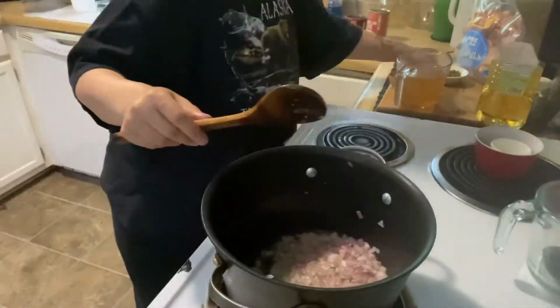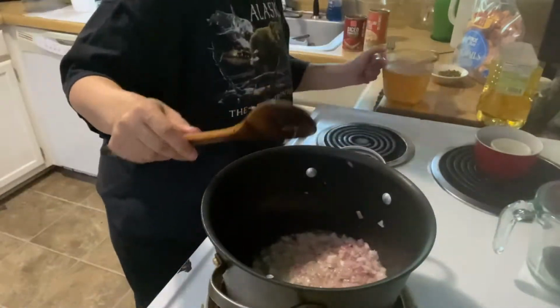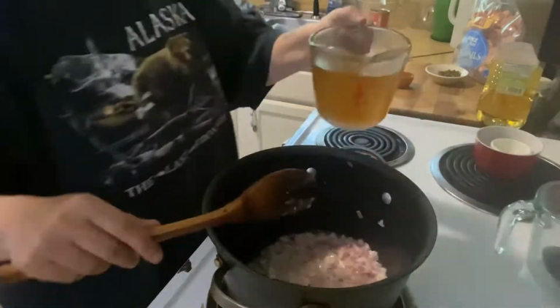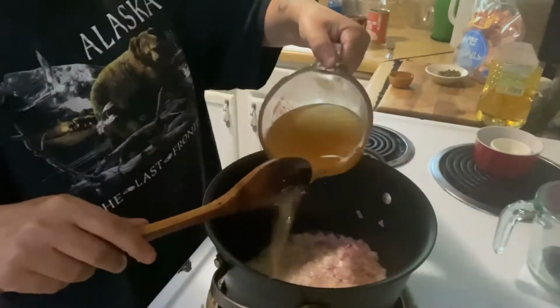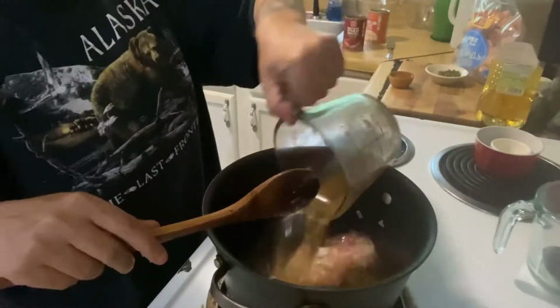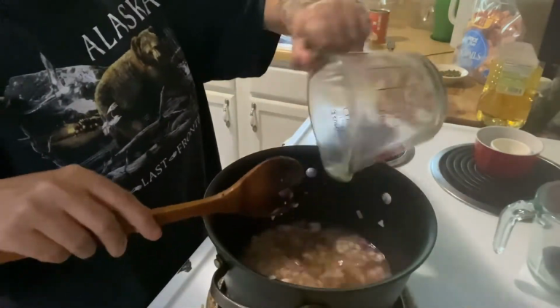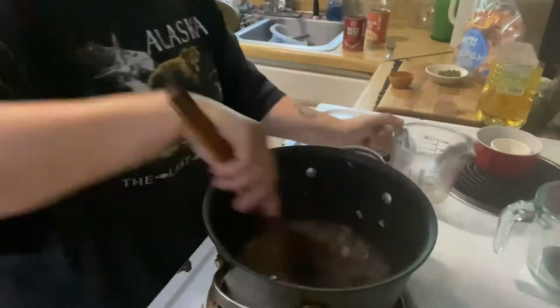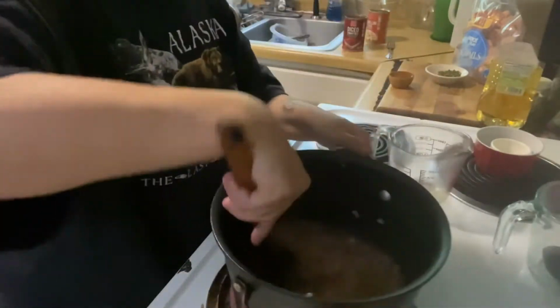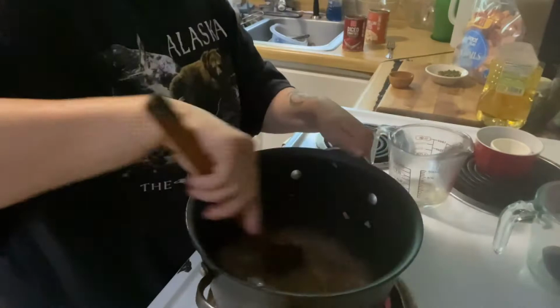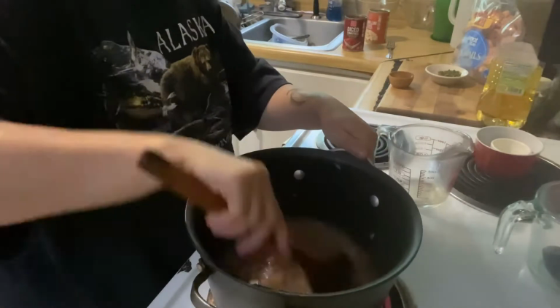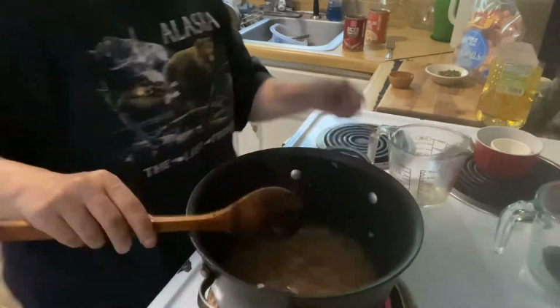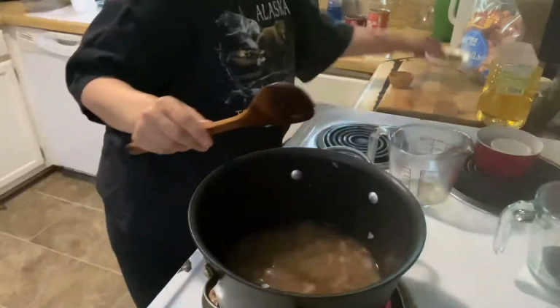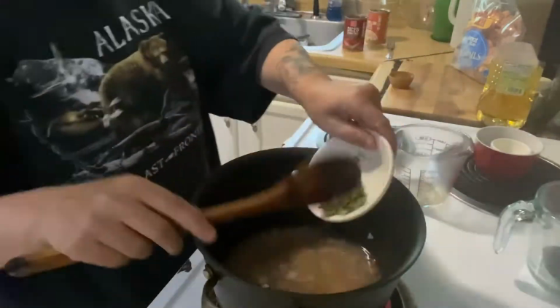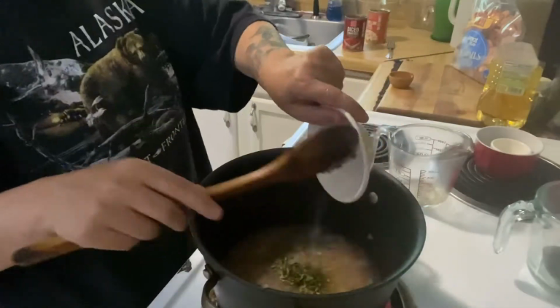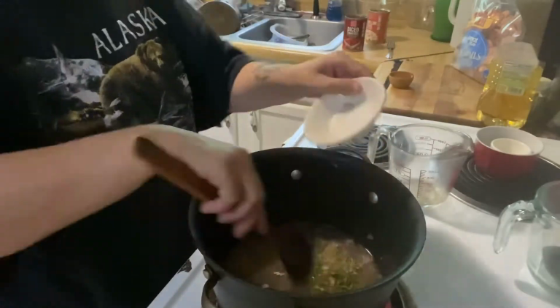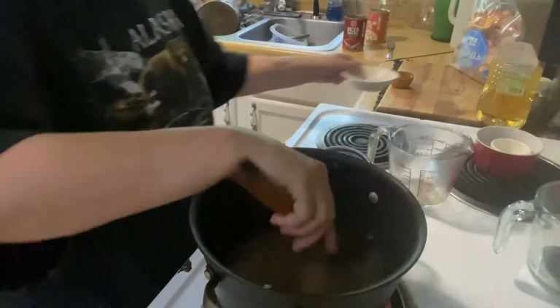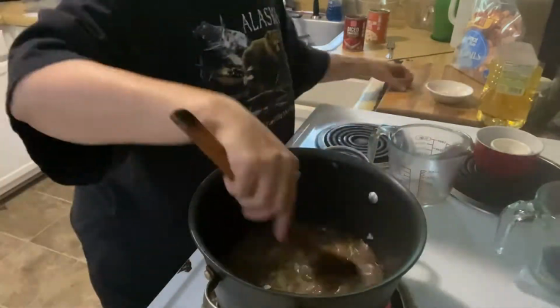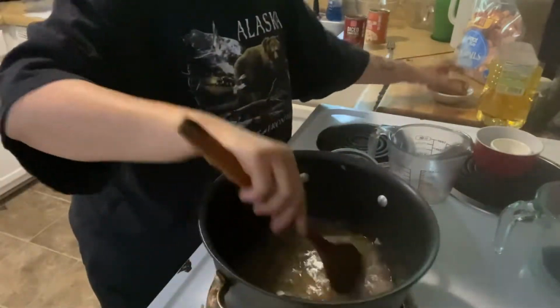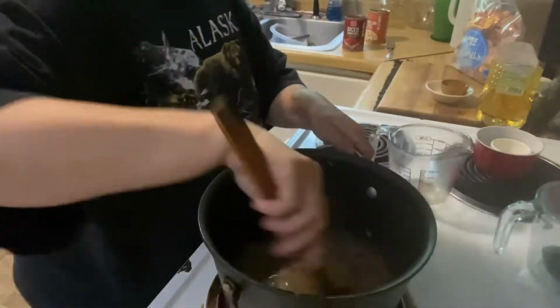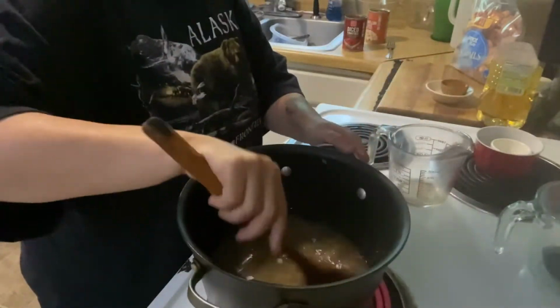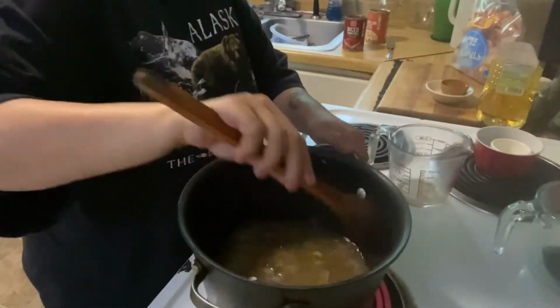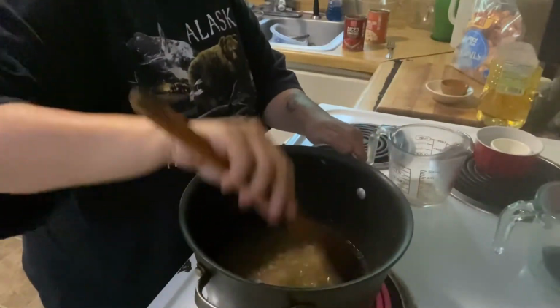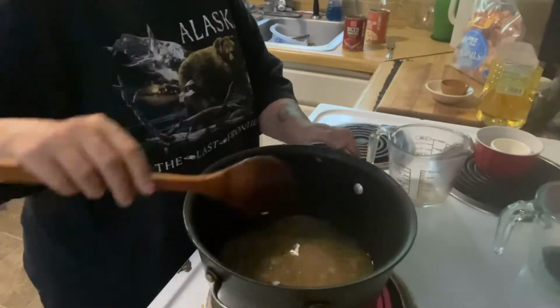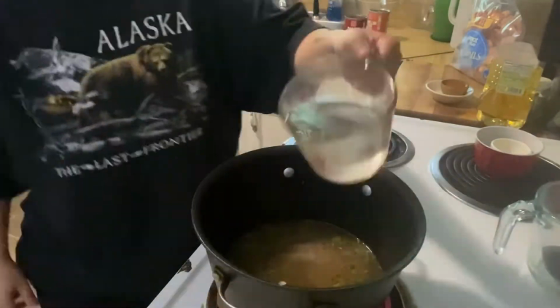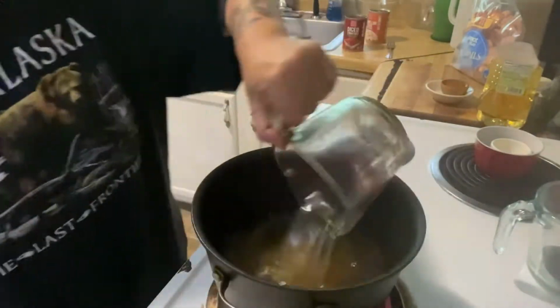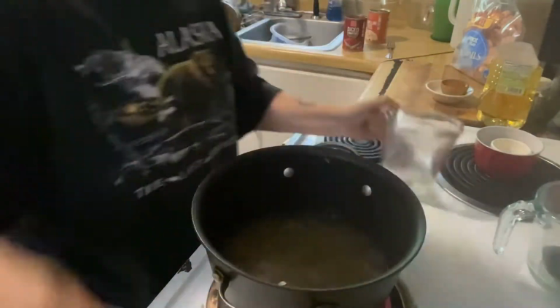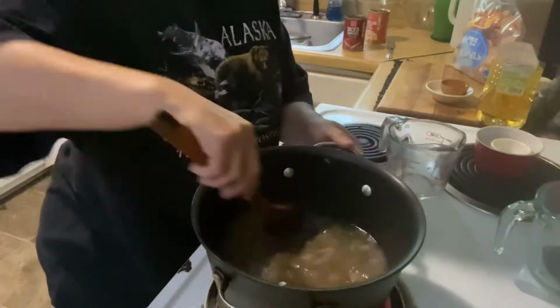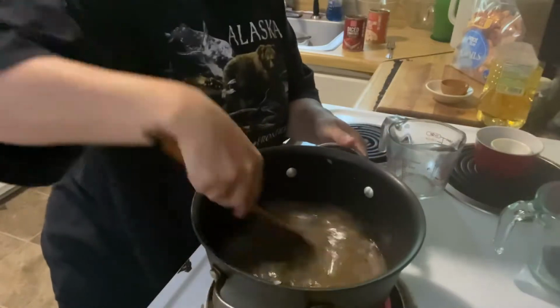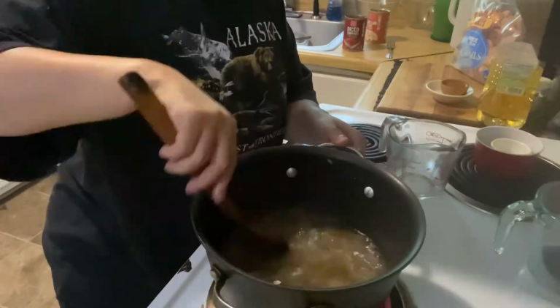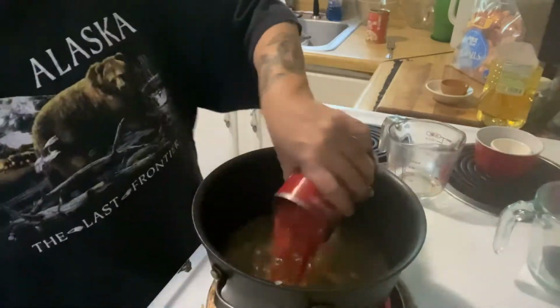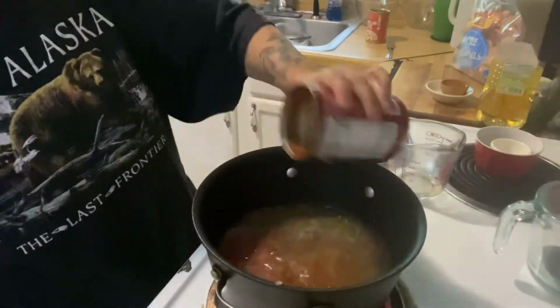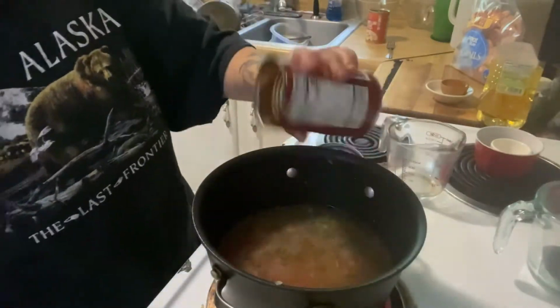Add beef broth, two cups of water, and you can season now as well. Add tomatoes with liquid. Your beans.